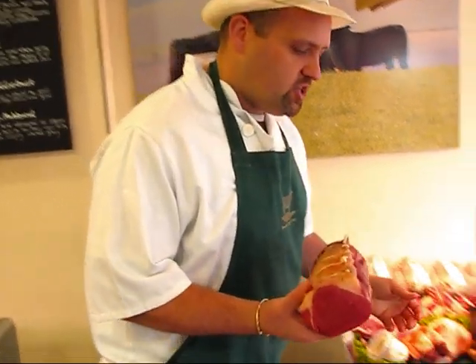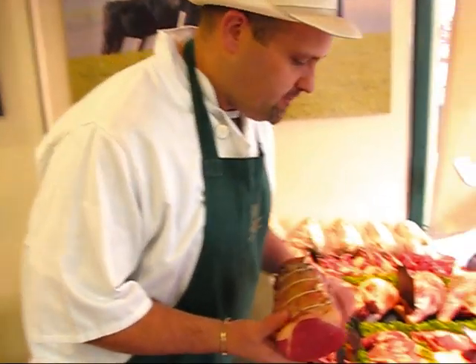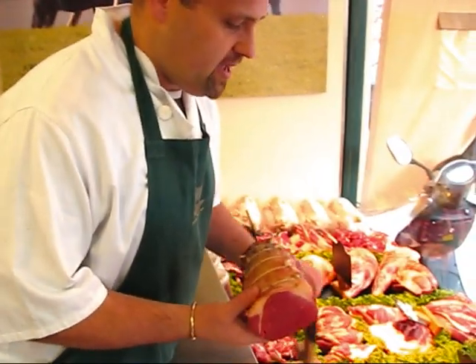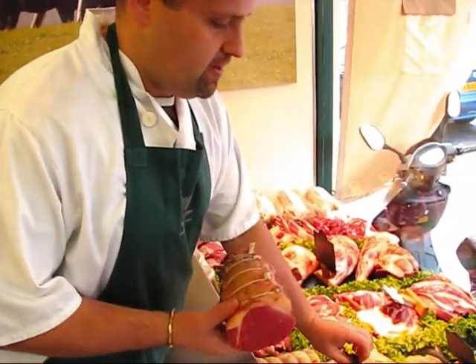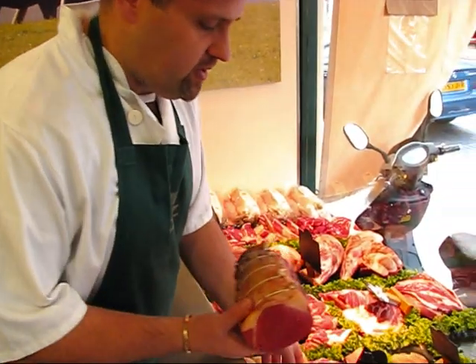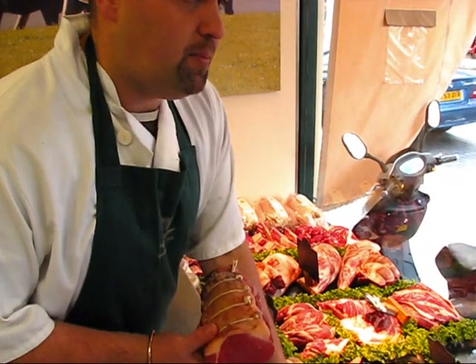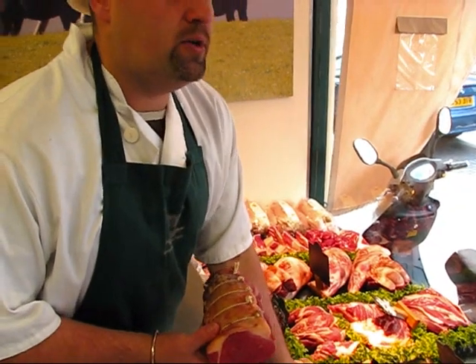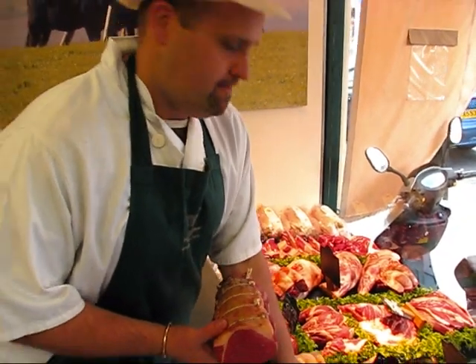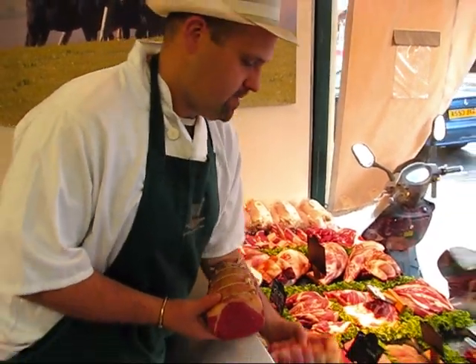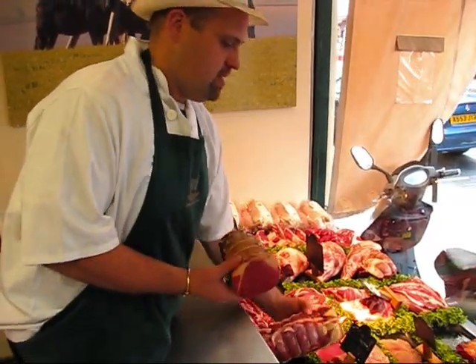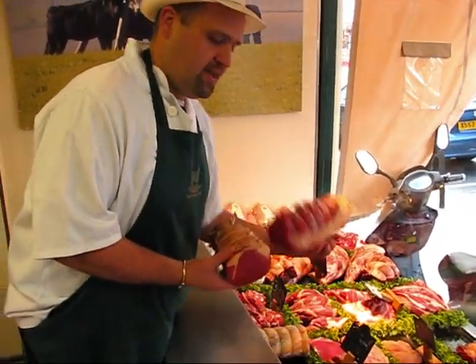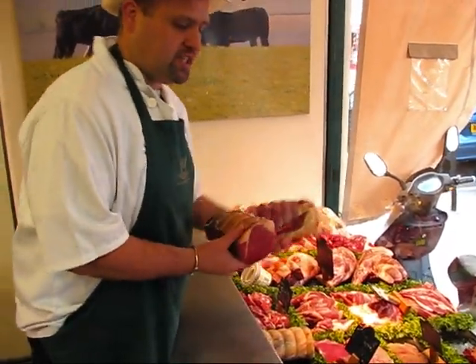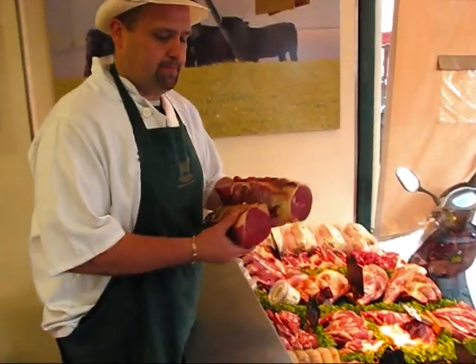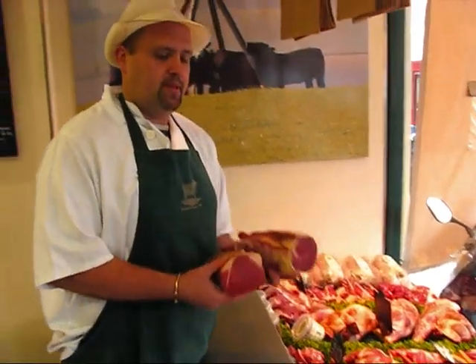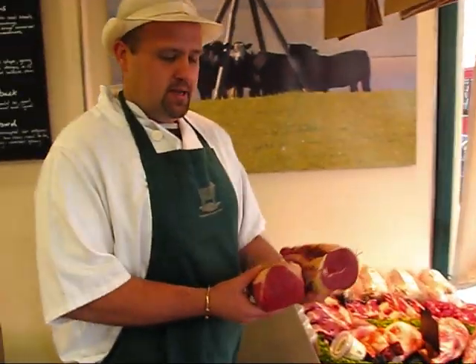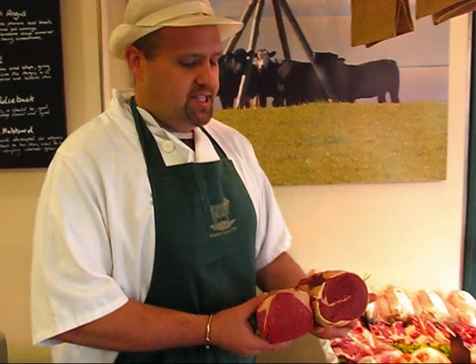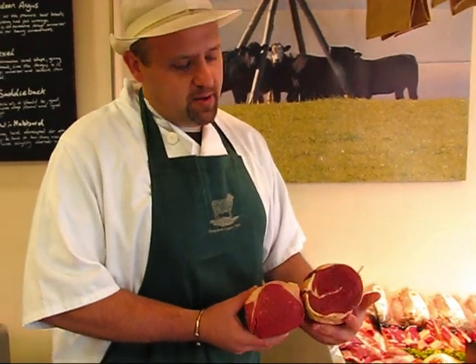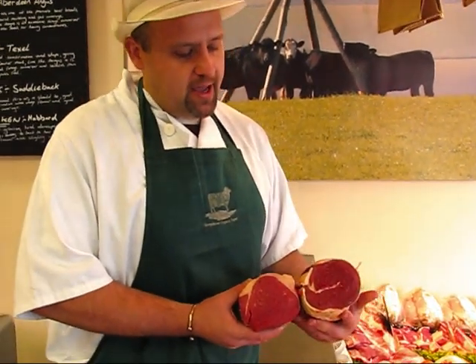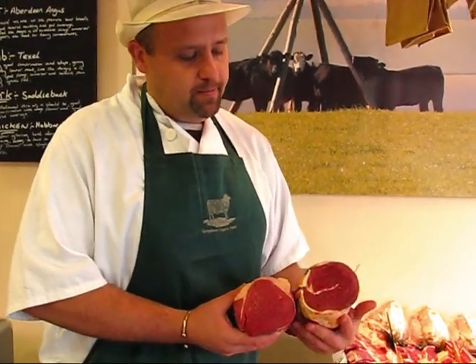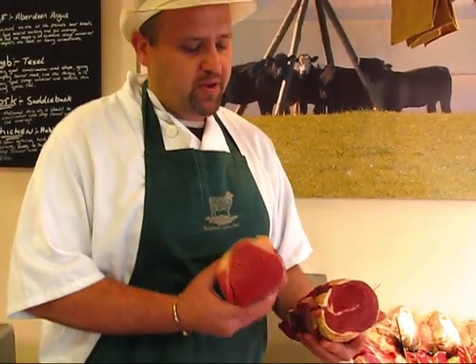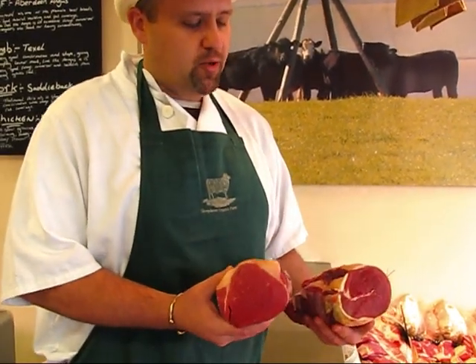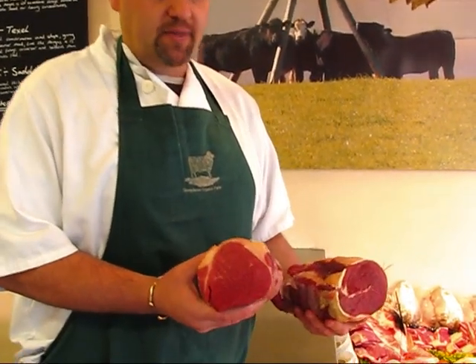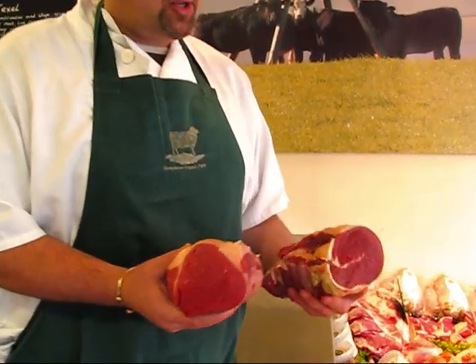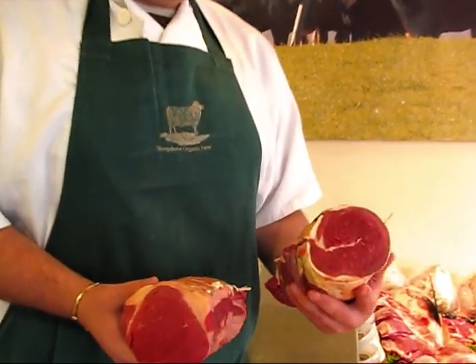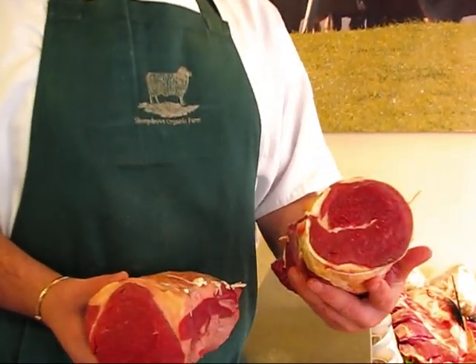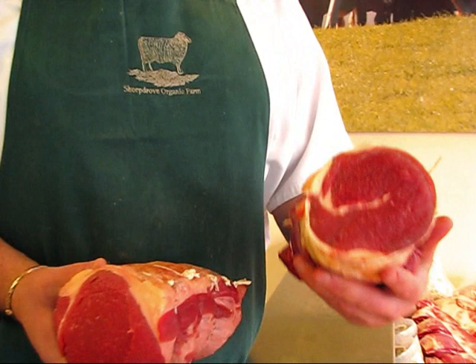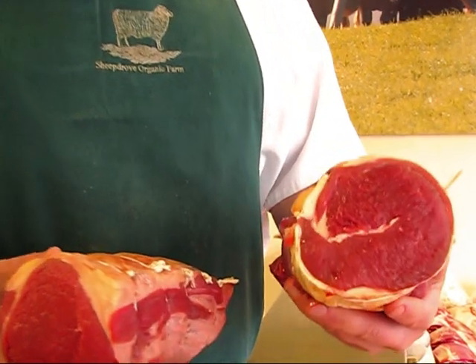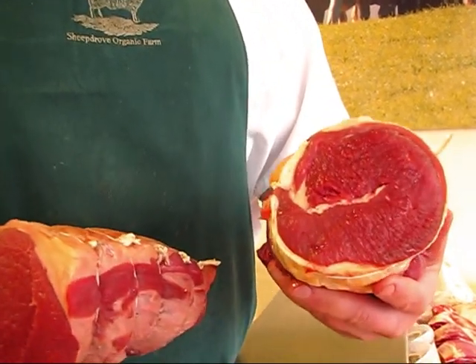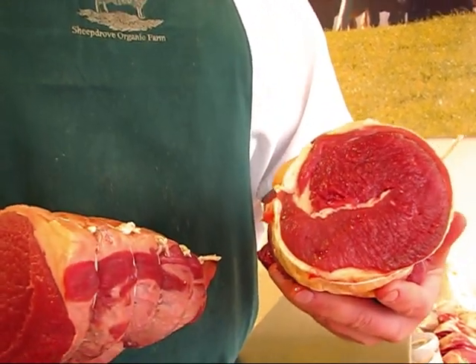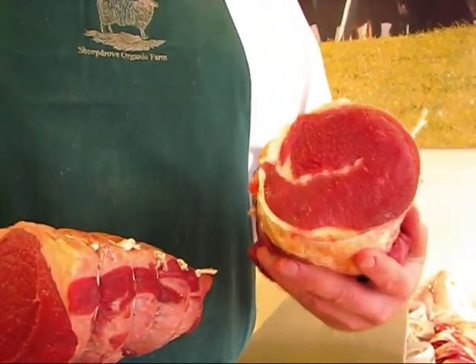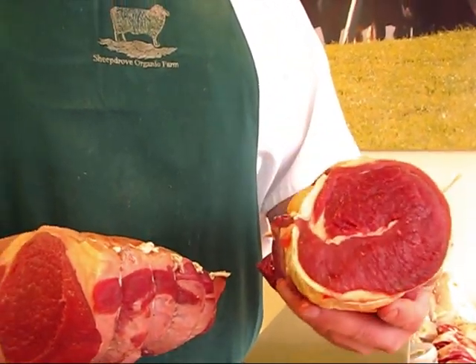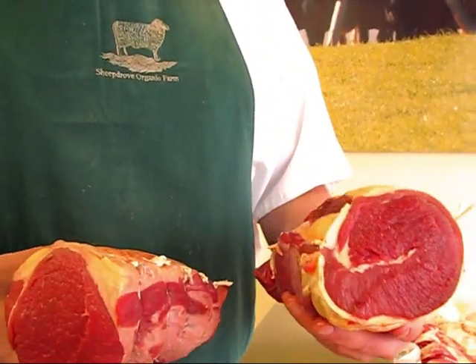We're trying to say to people, yes, very good cut, but why not try a piece of brisket? This here is about two thirds of the price of the topside. You don't roast this one, but it's a fantastic pot roast.